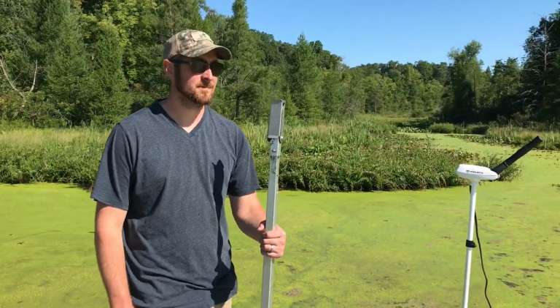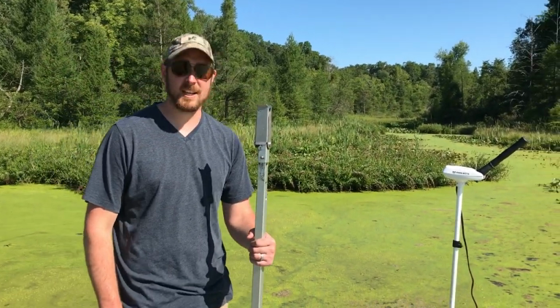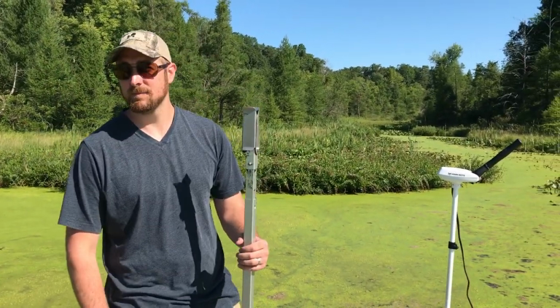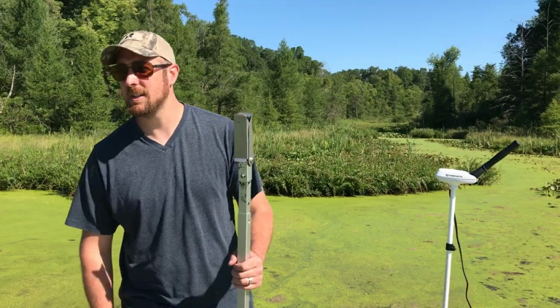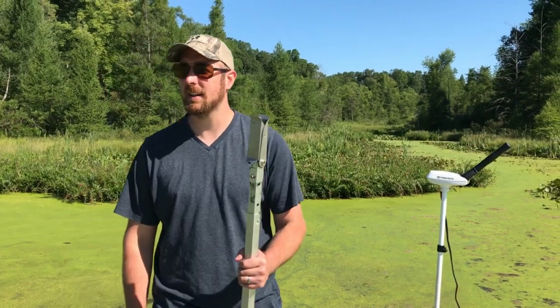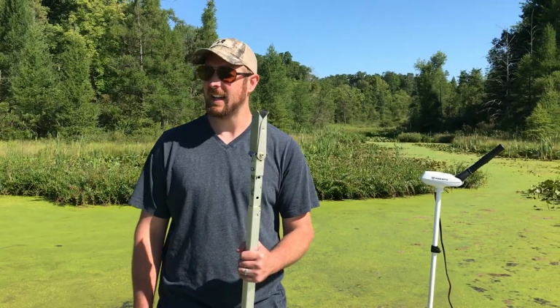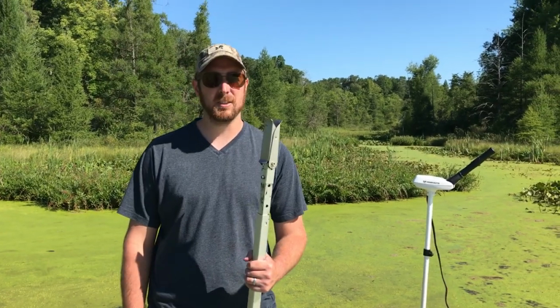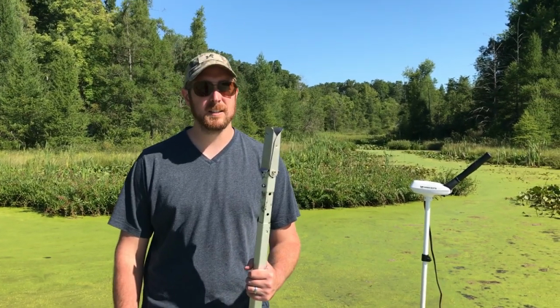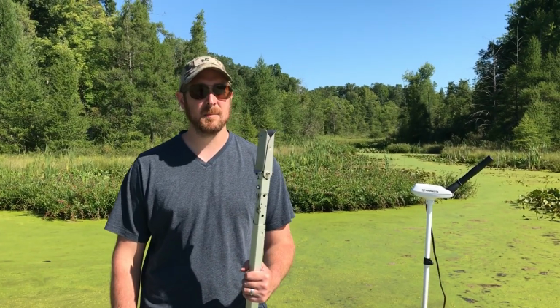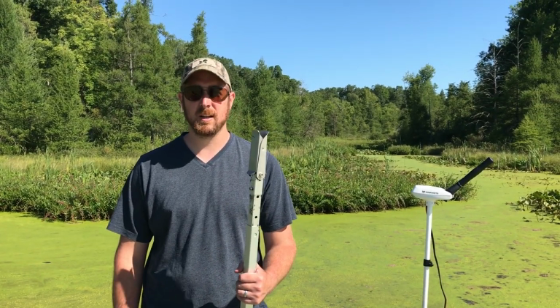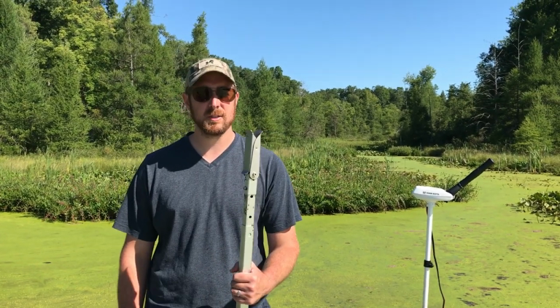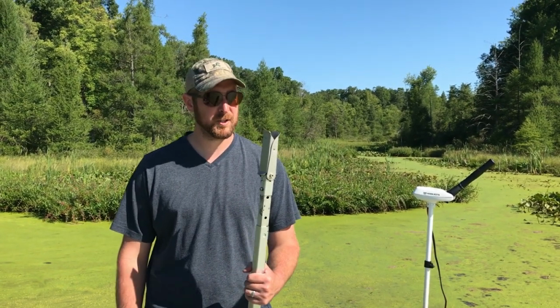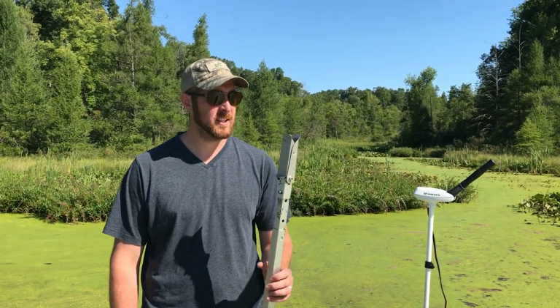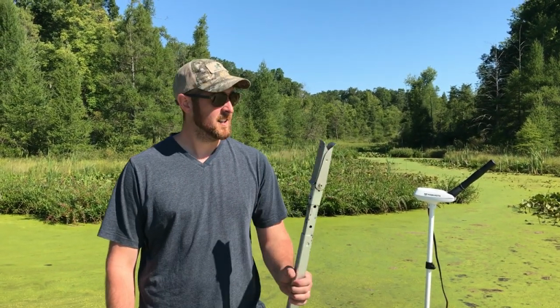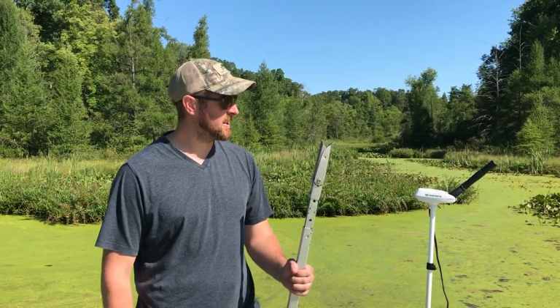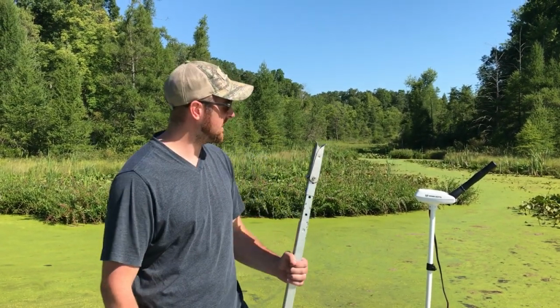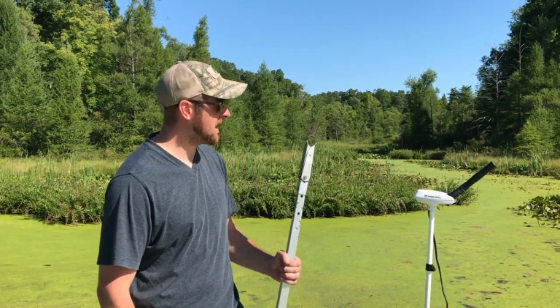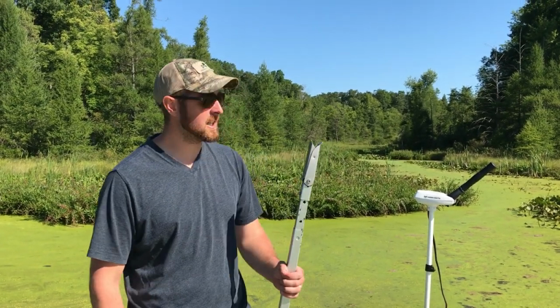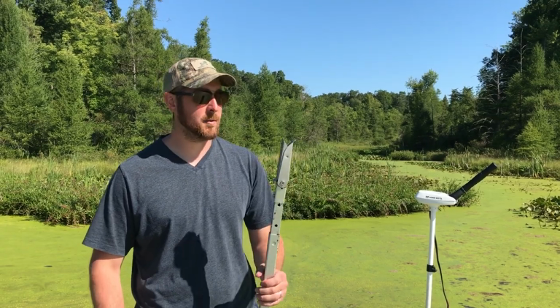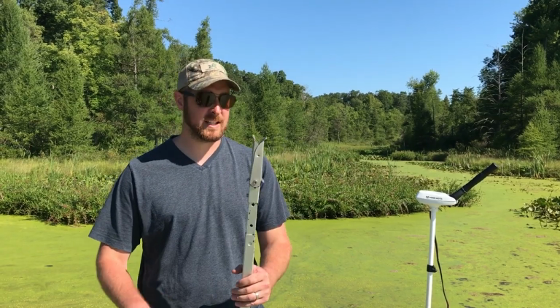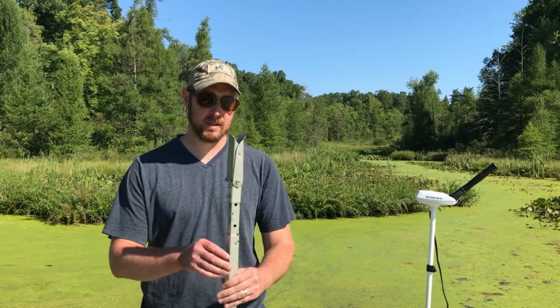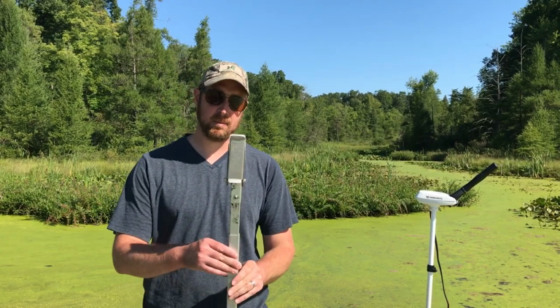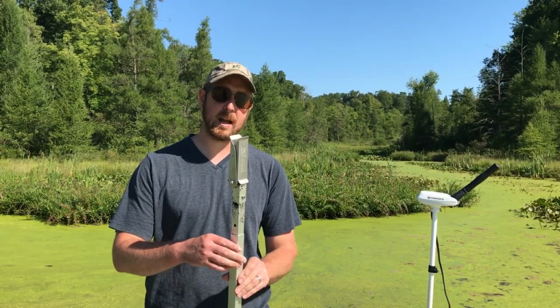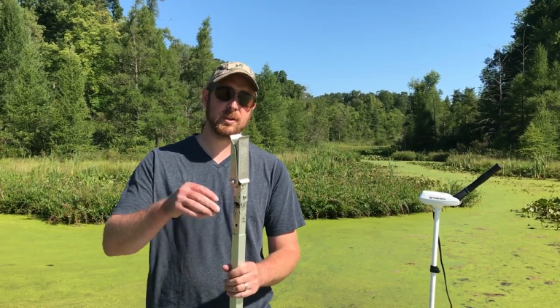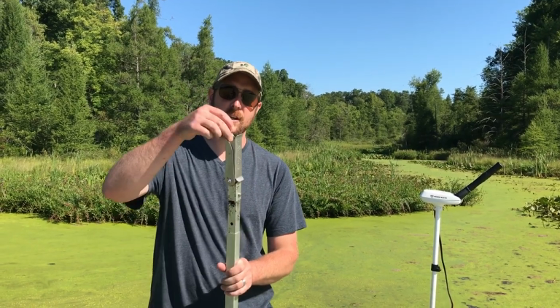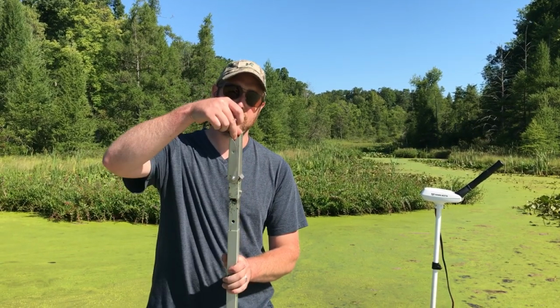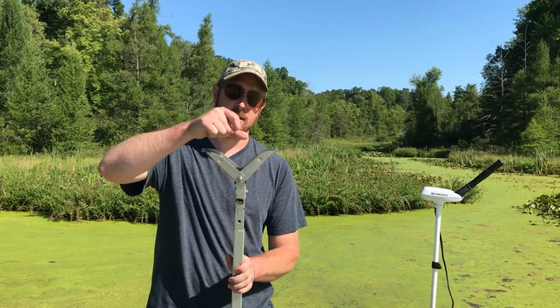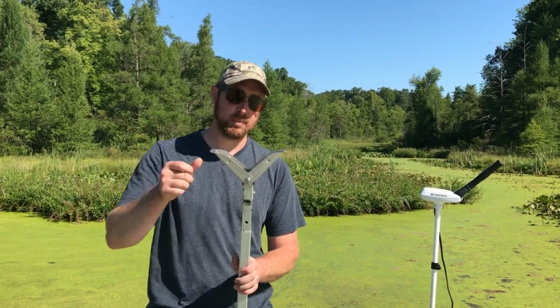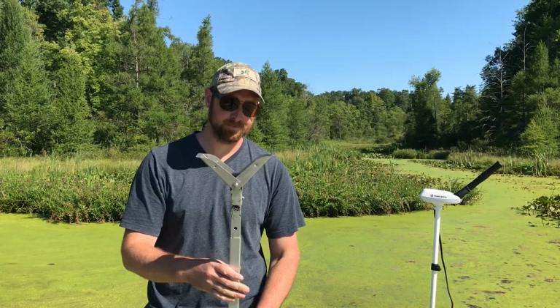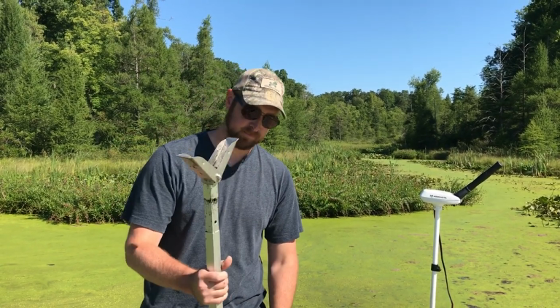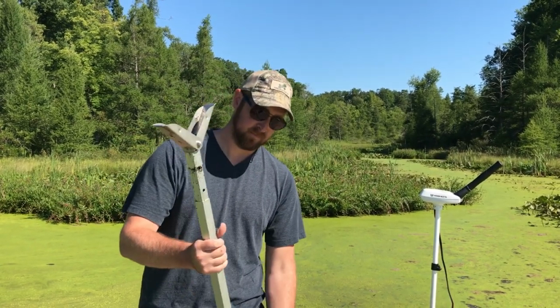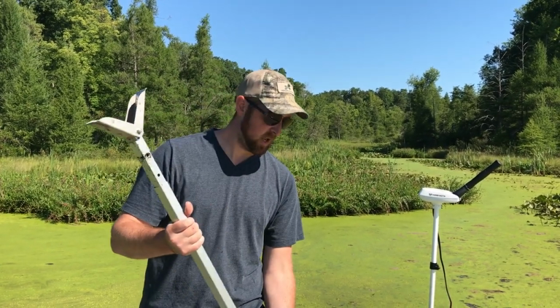Hey guys, we're just out here having a little fun today, messing around doing some fishing. Got ourselves into kind of a tight spot — we've decided it's a perfect opportunity to showcase our new push pole.